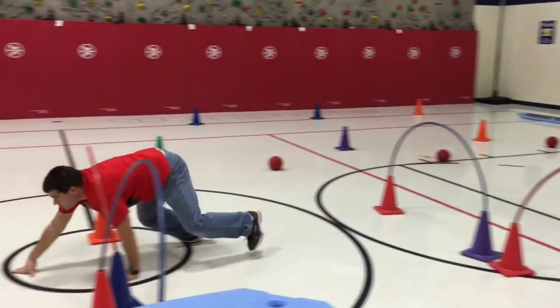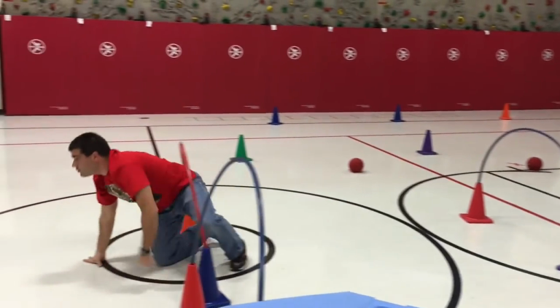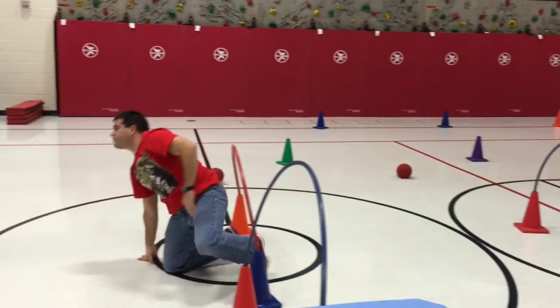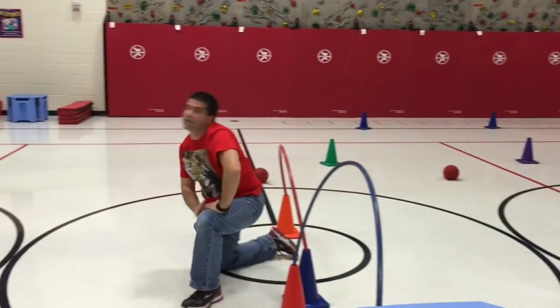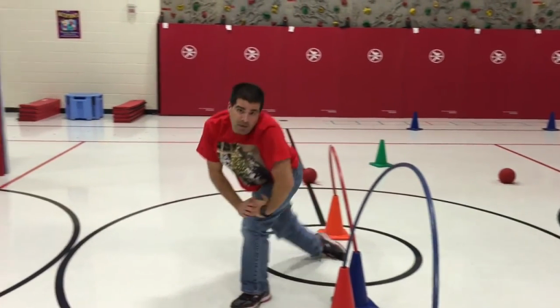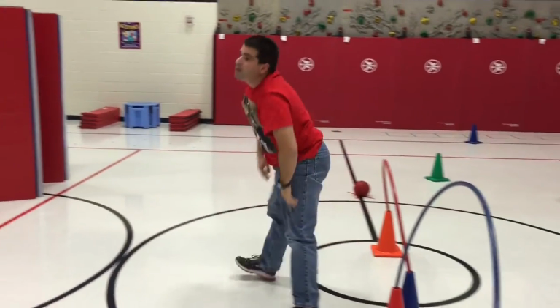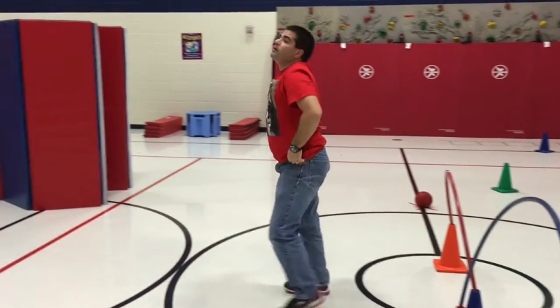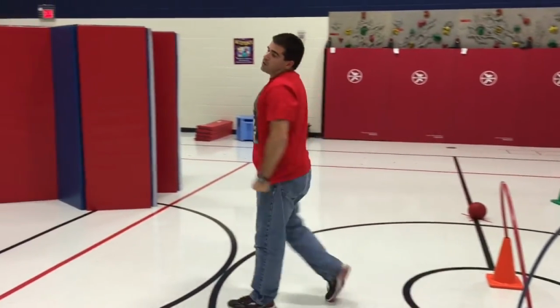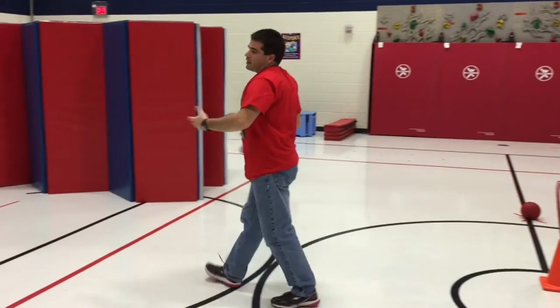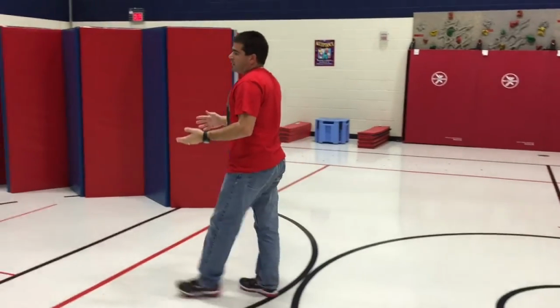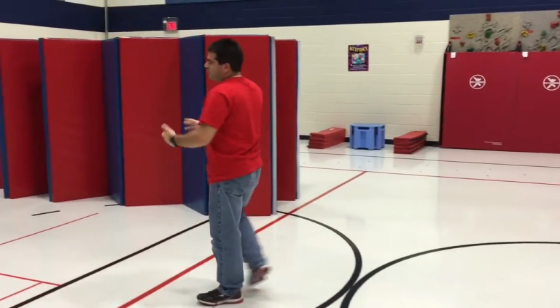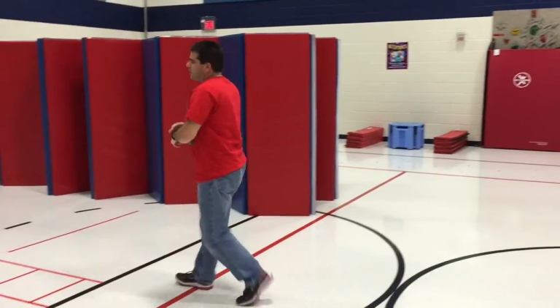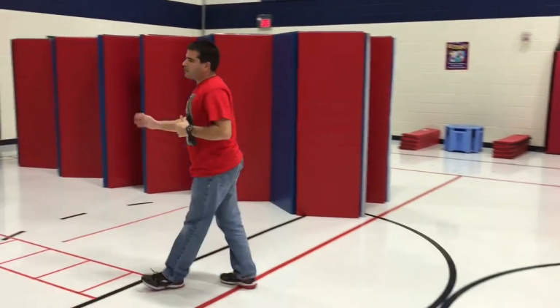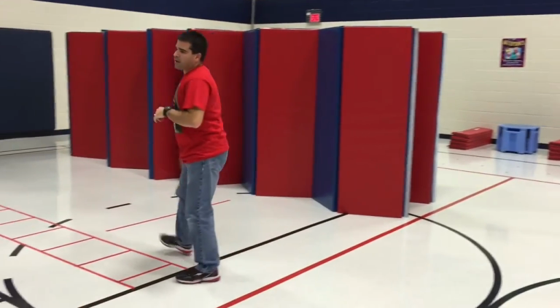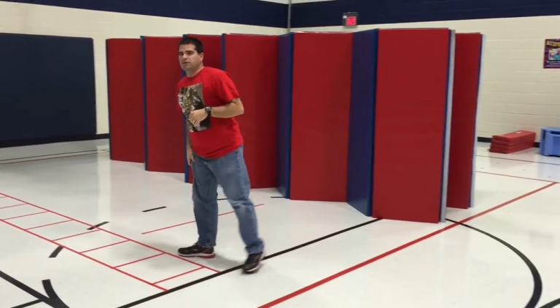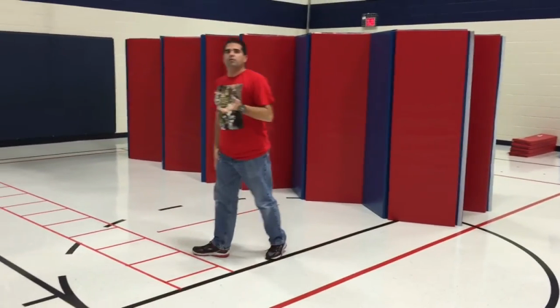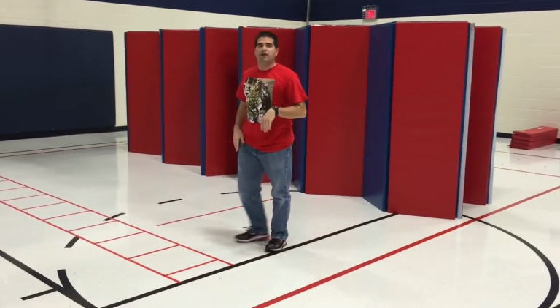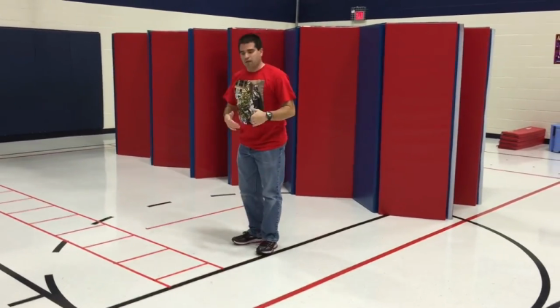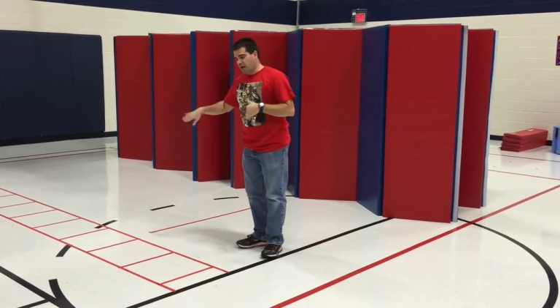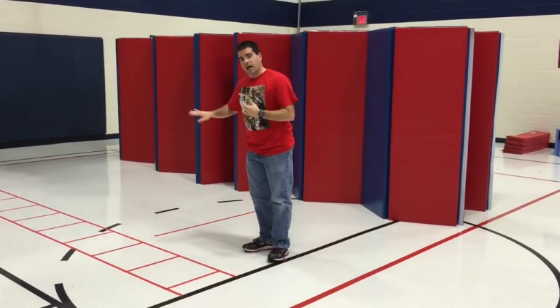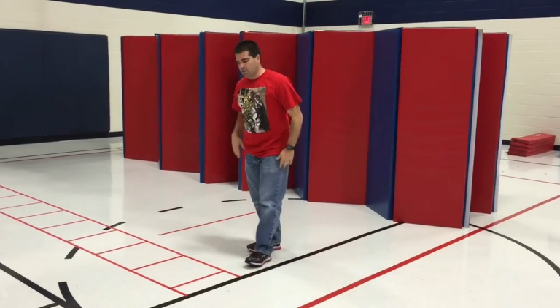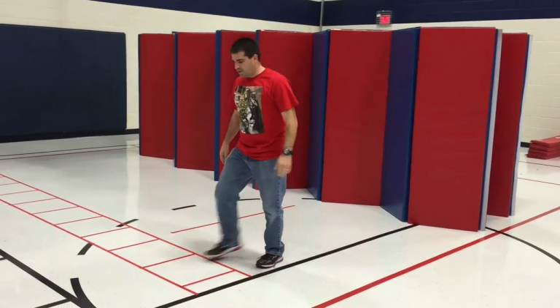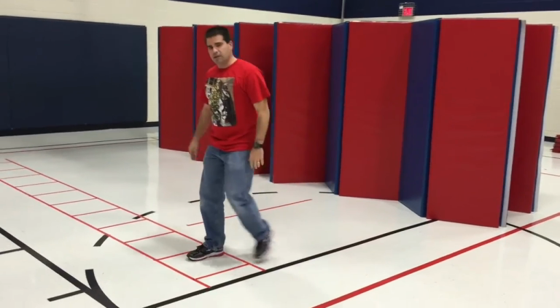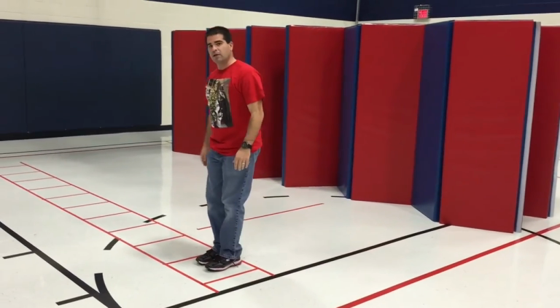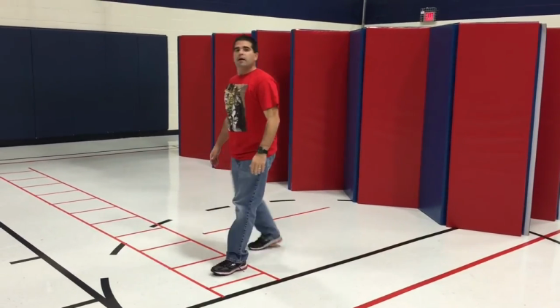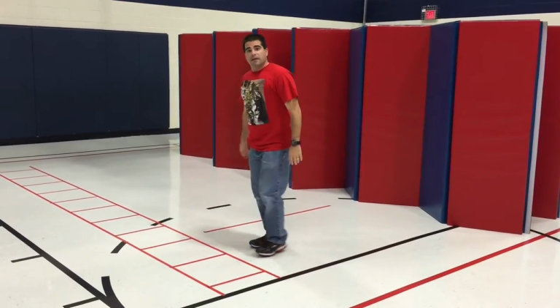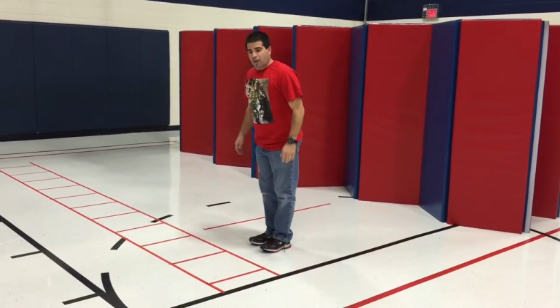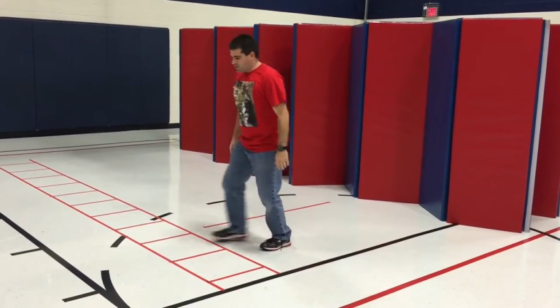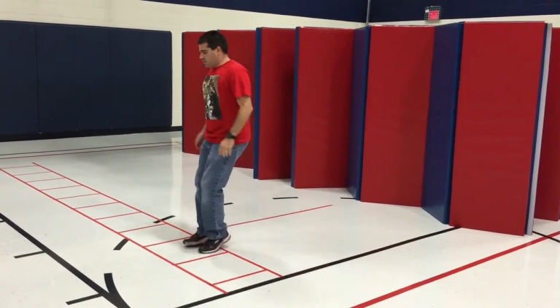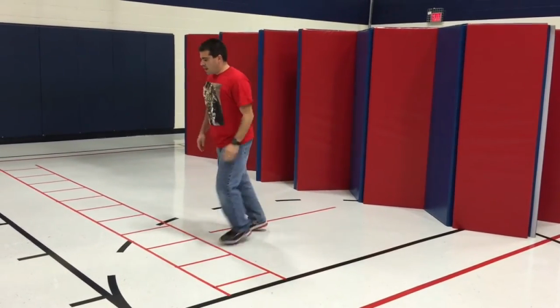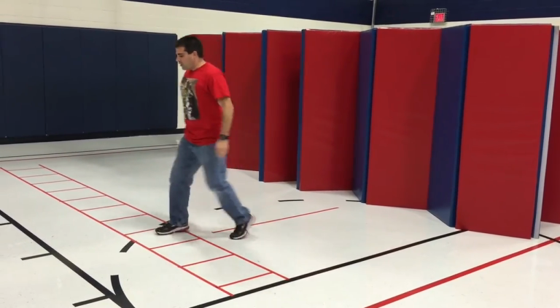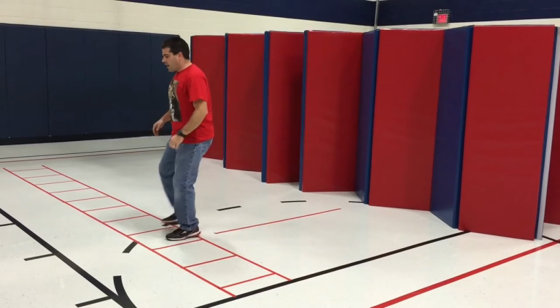And then we have an agility ladder. You can do any agility ladder that you want to. We're having the kids come down to the side, going one foot in and the other, then stepping back out — so they're just going in, in, out, out, all the way down.